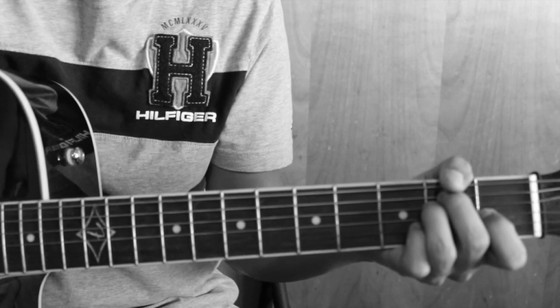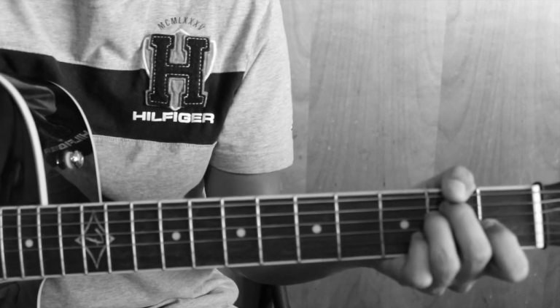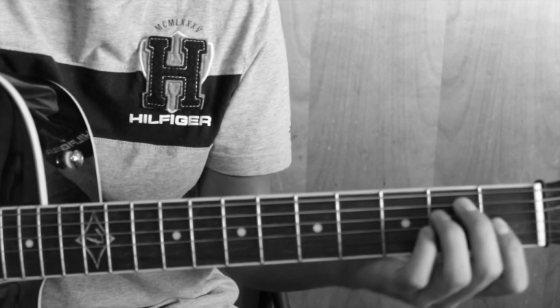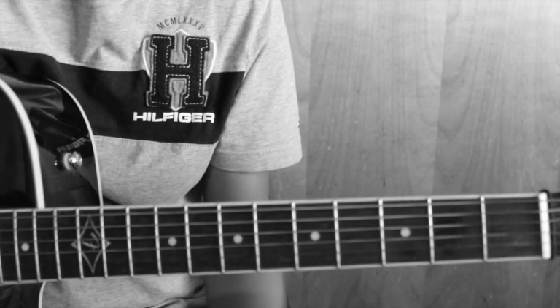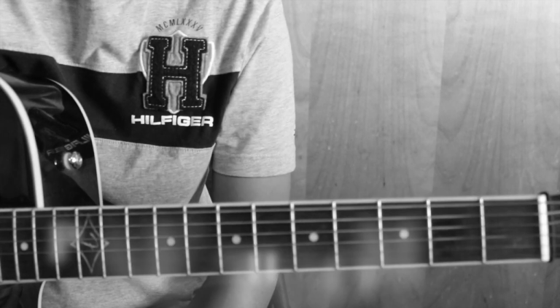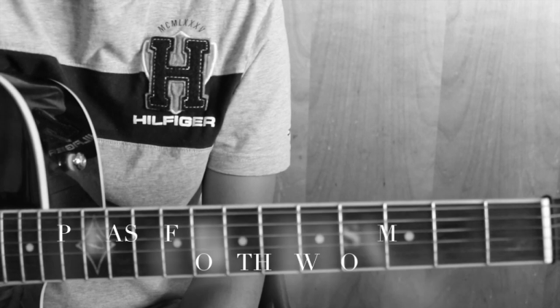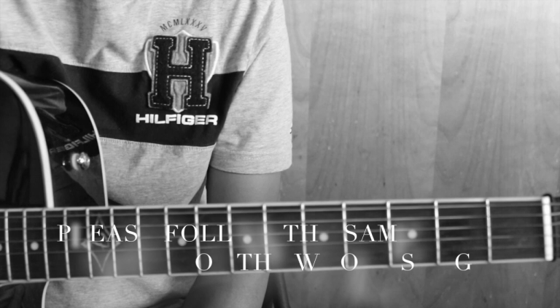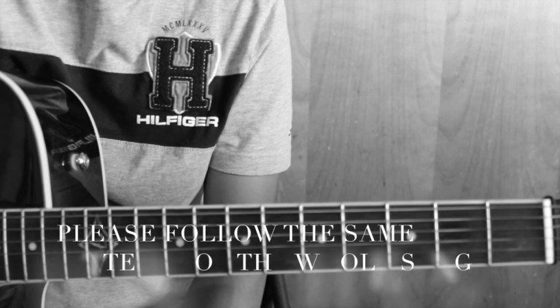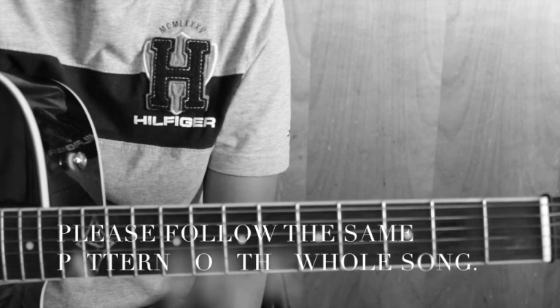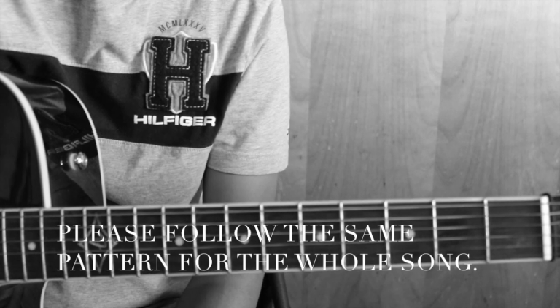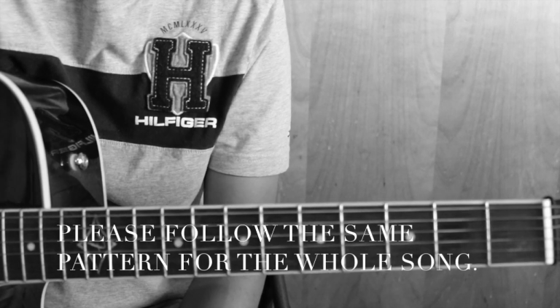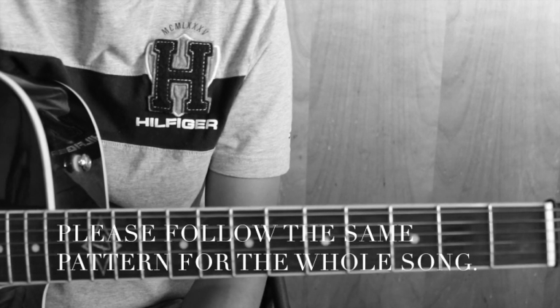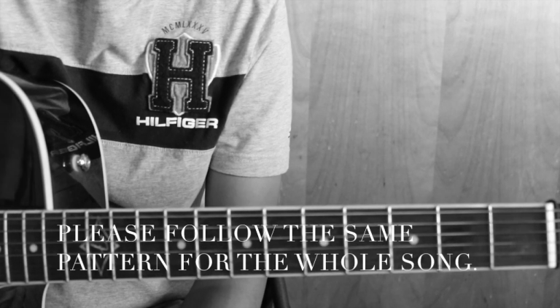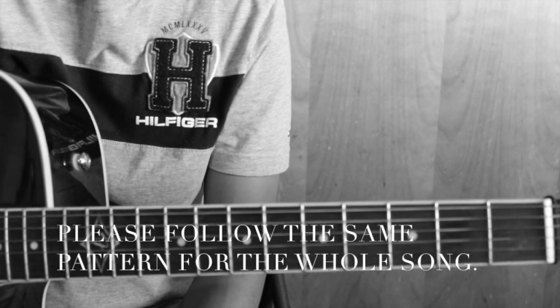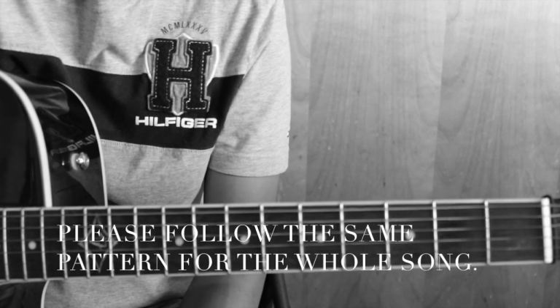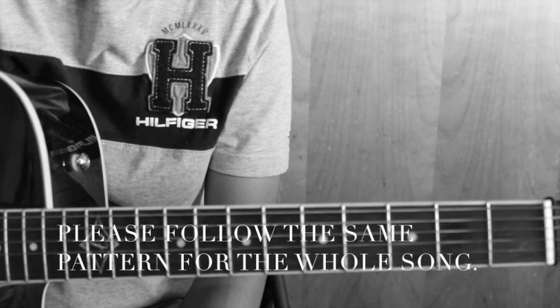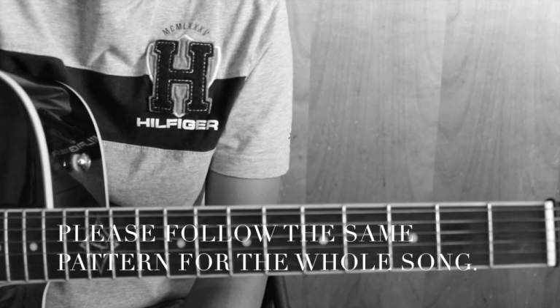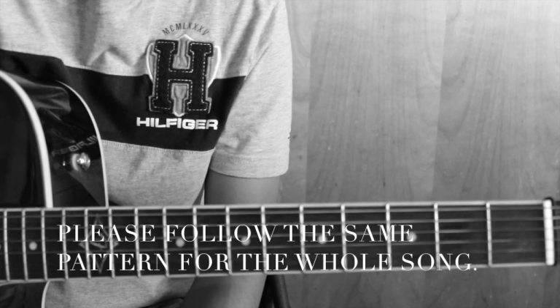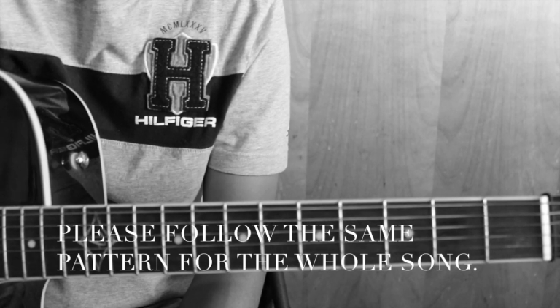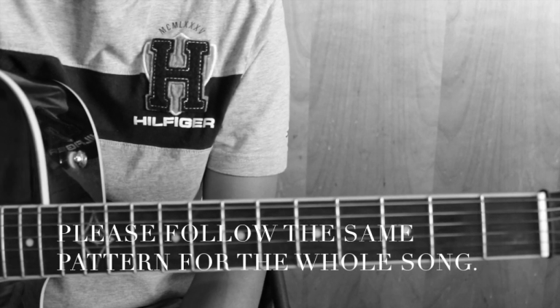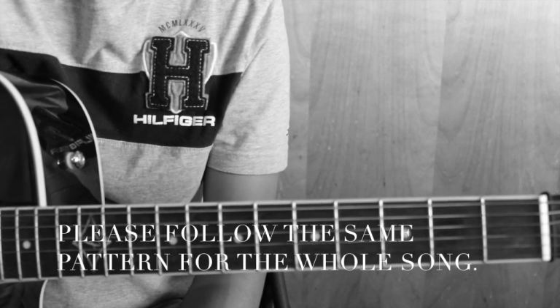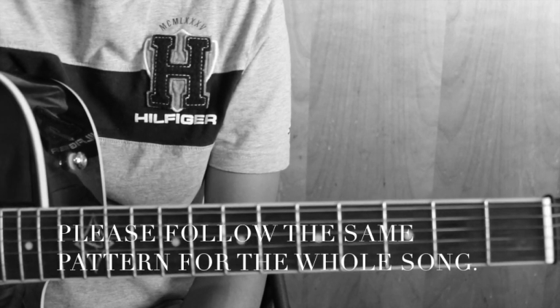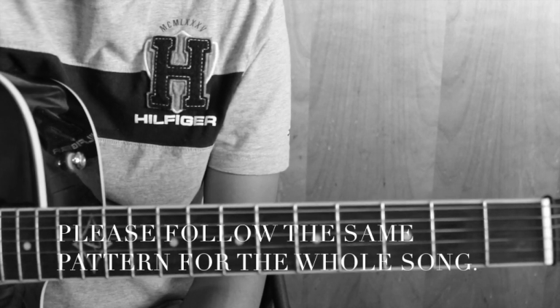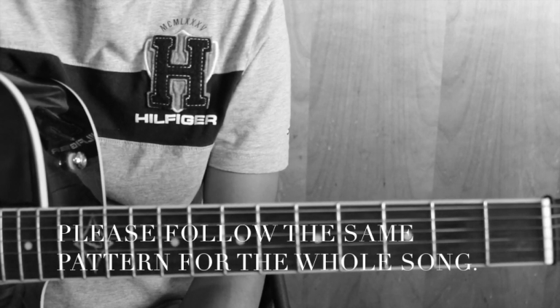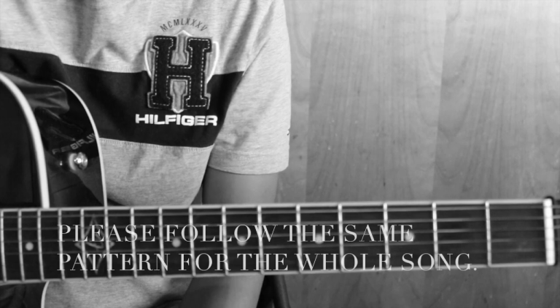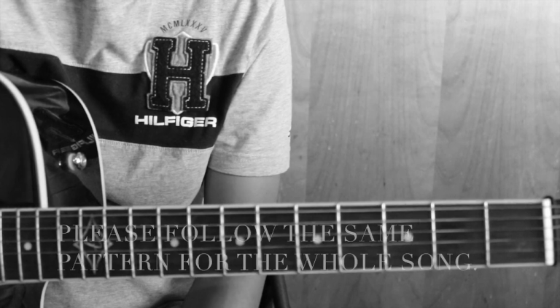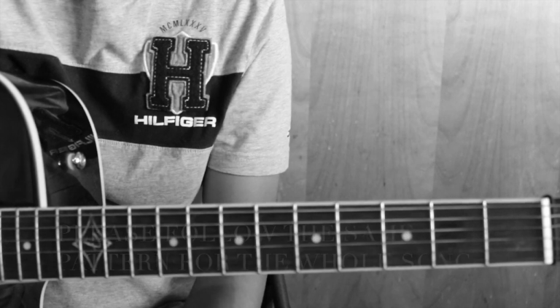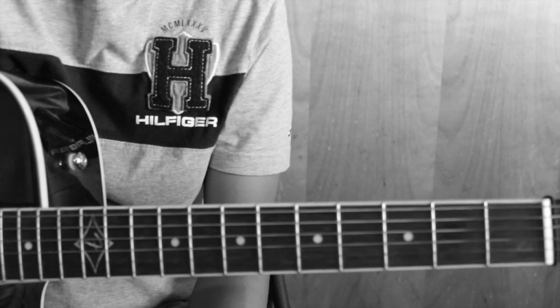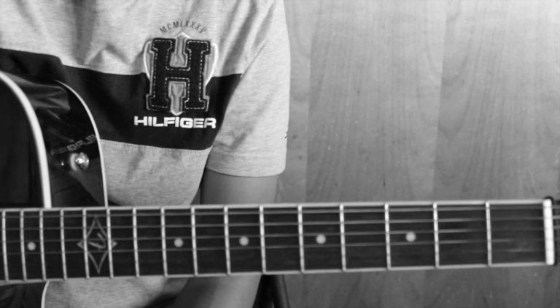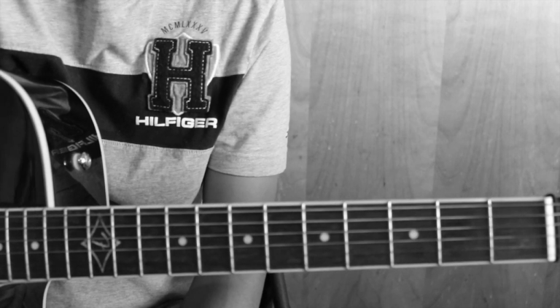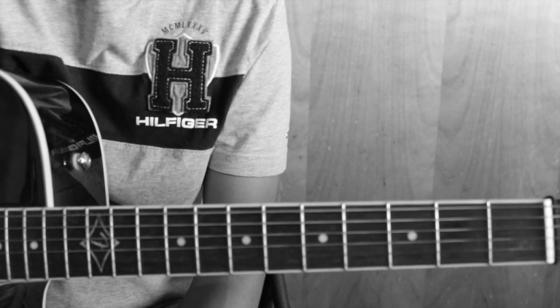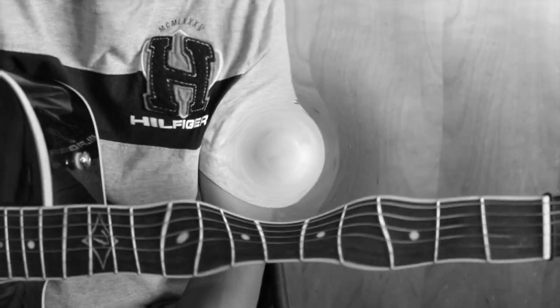I hope you would like to see more videos, and you can subscribe for more videos on my channel. Thank you.